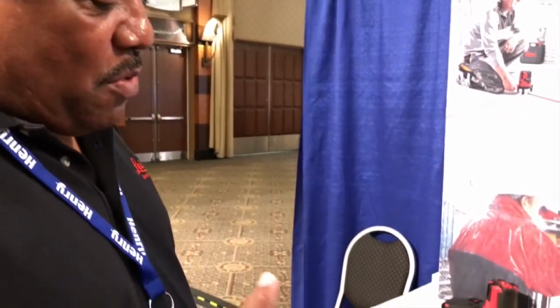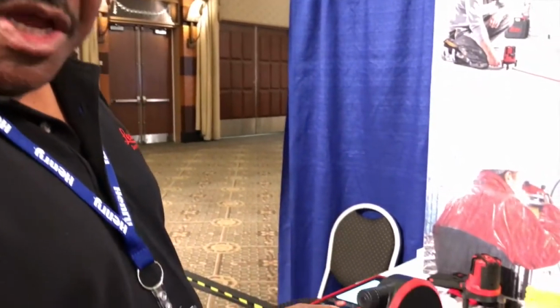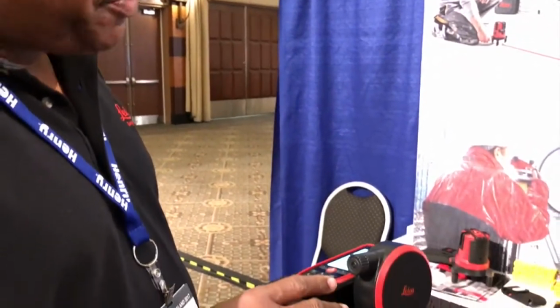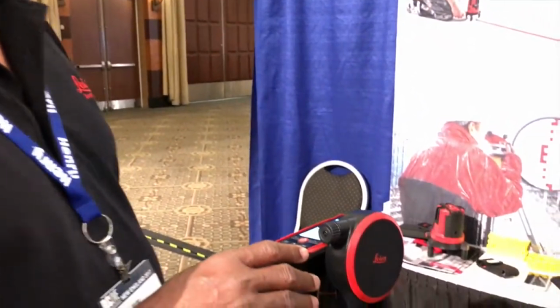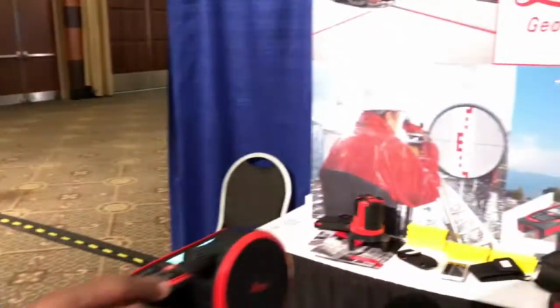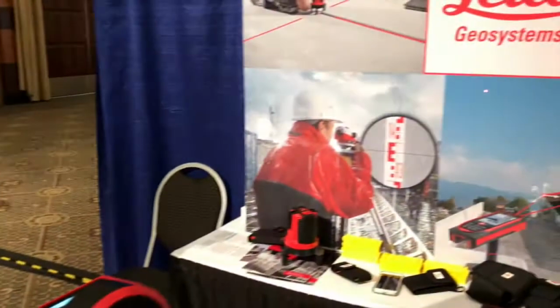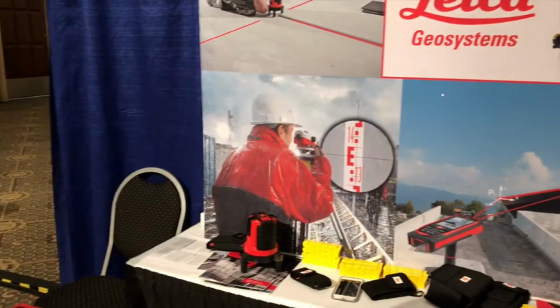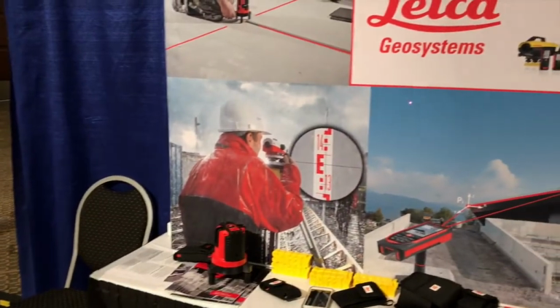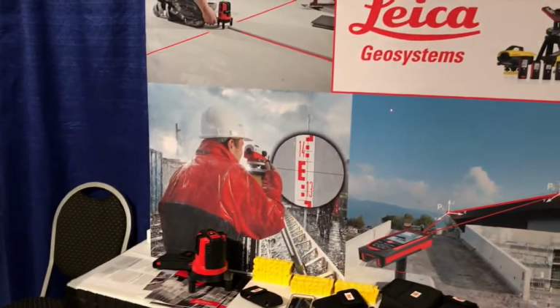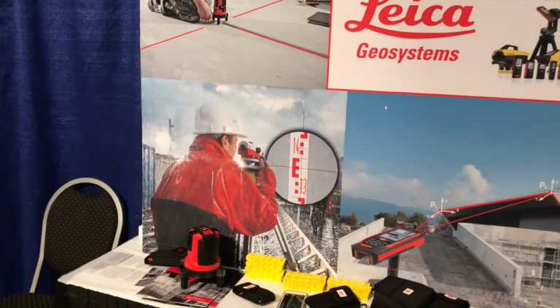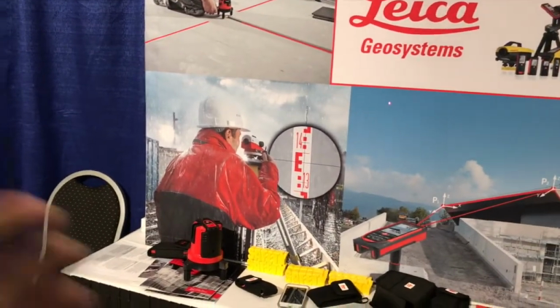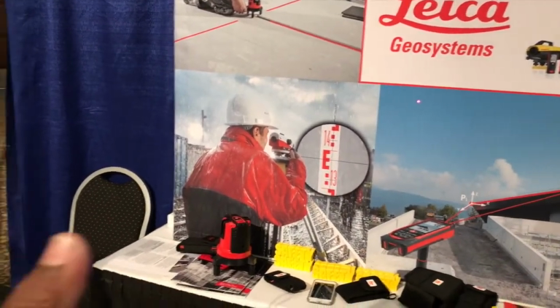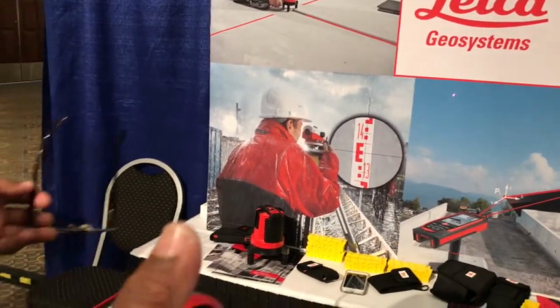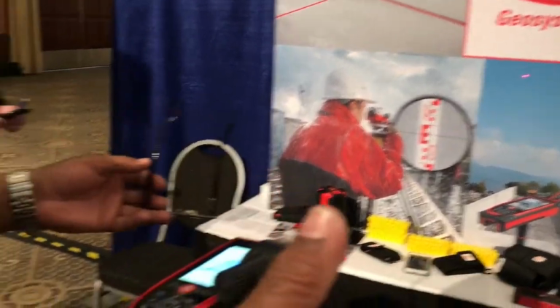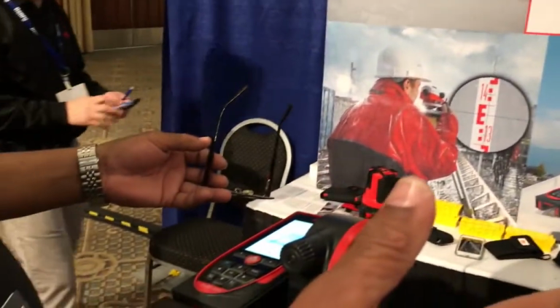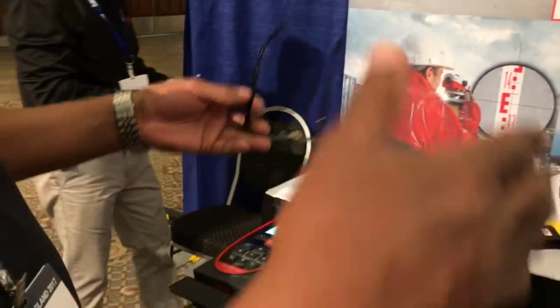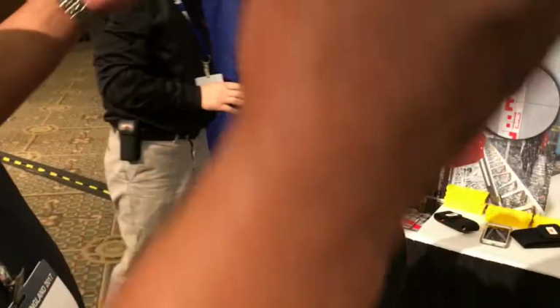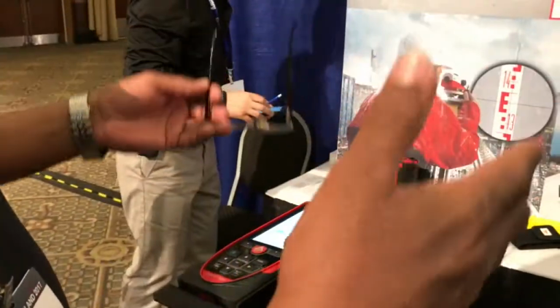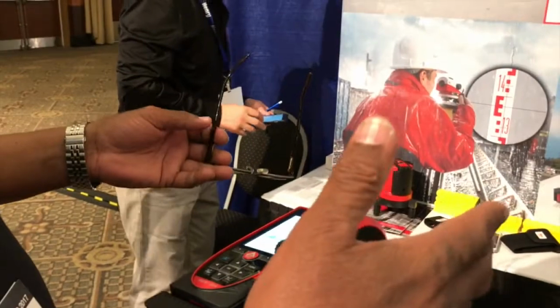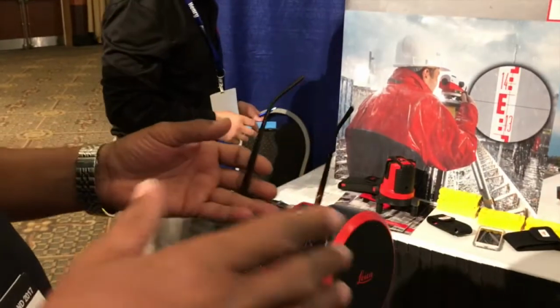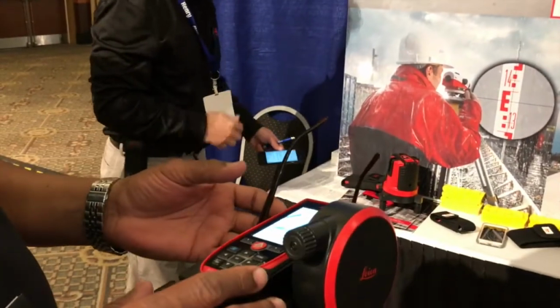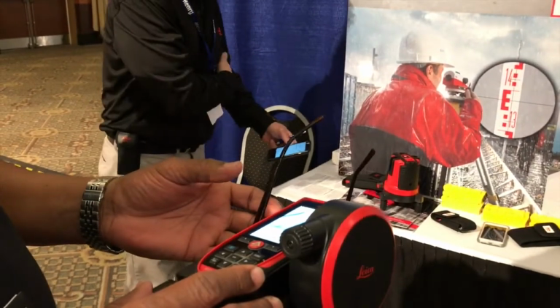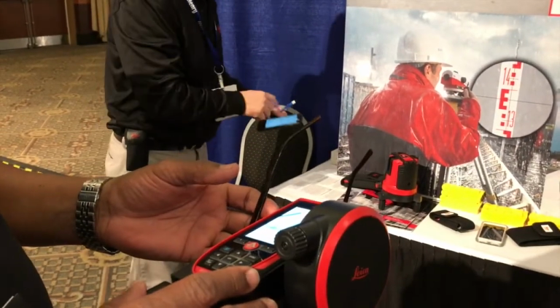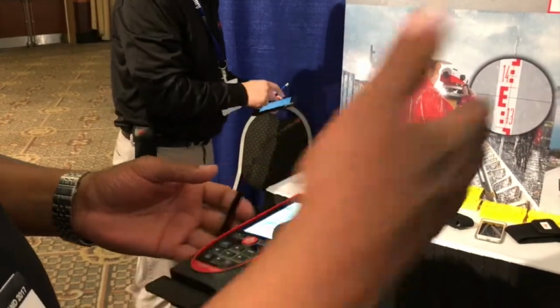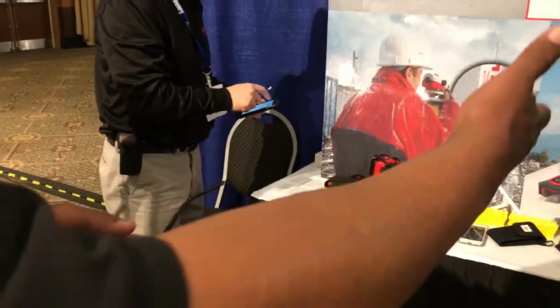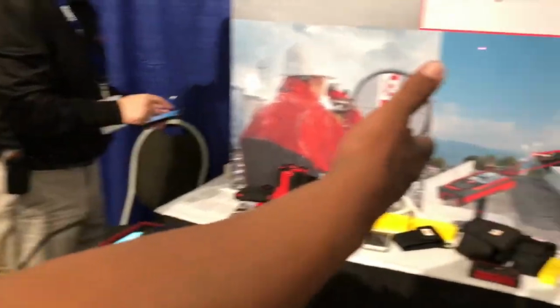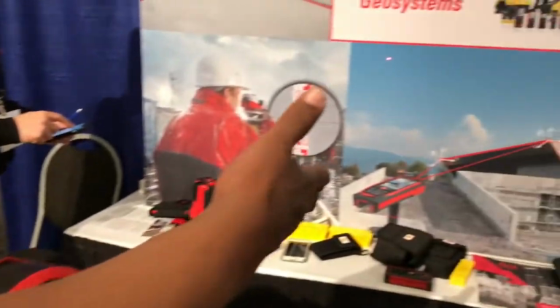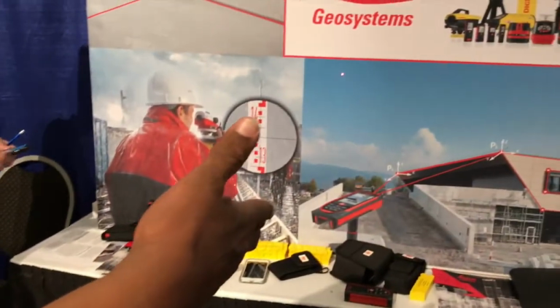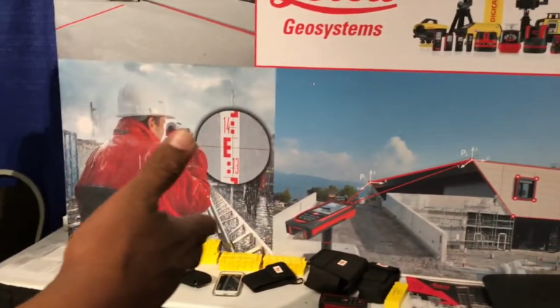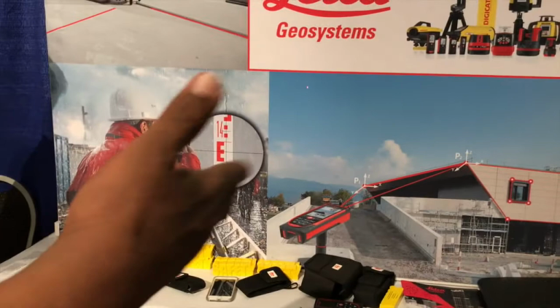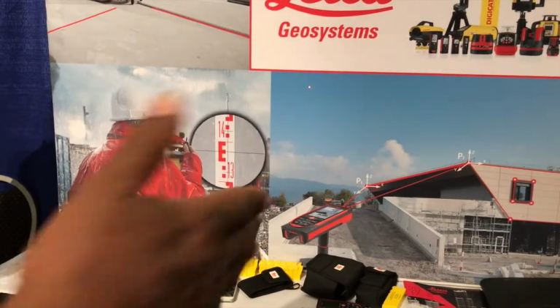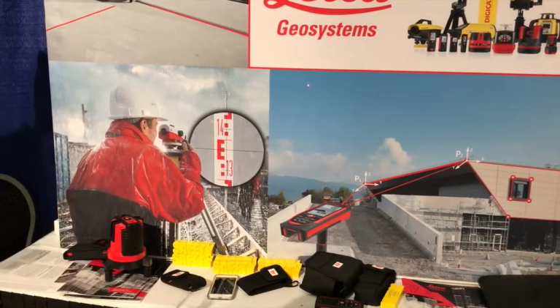What's unique about this product — it's the only one in the world where you can measure any point to point in this room or any place from one position. For instance, we have a picture of it right here of how you would measure a building.